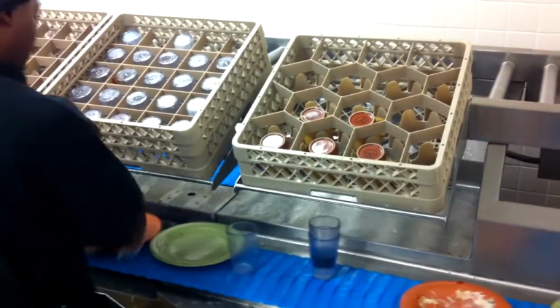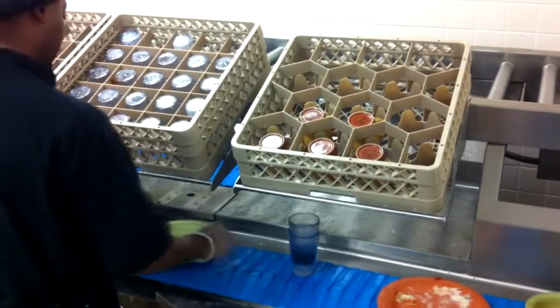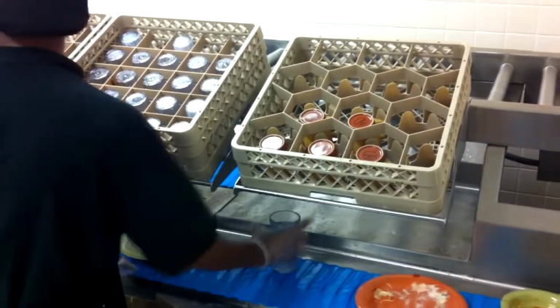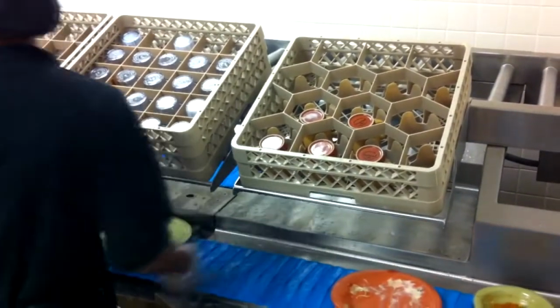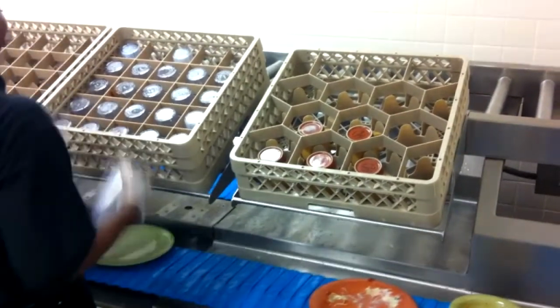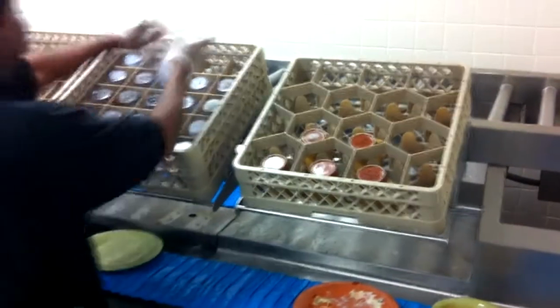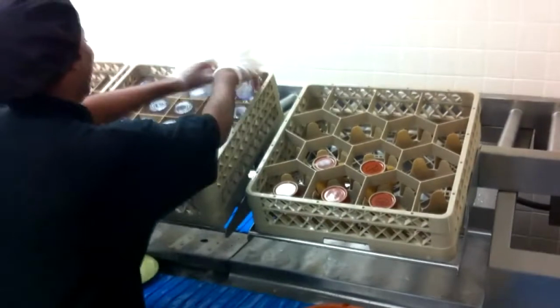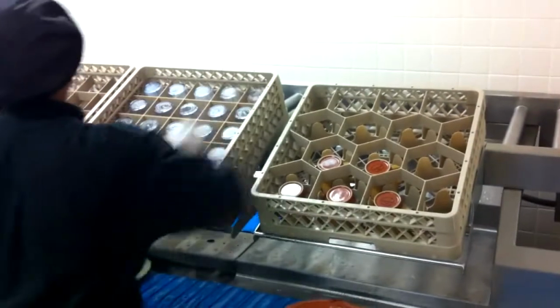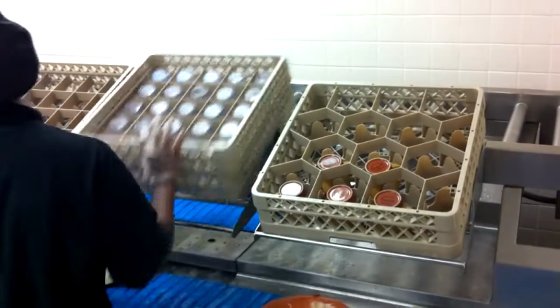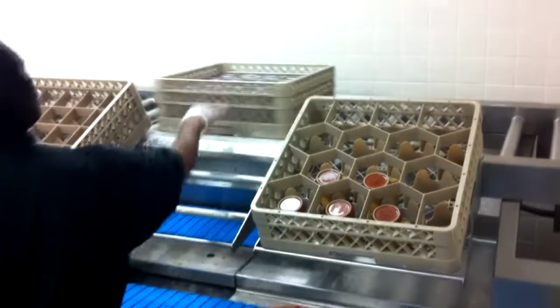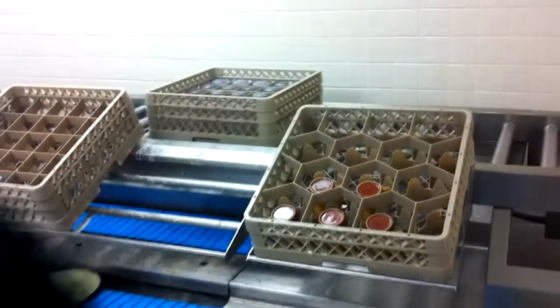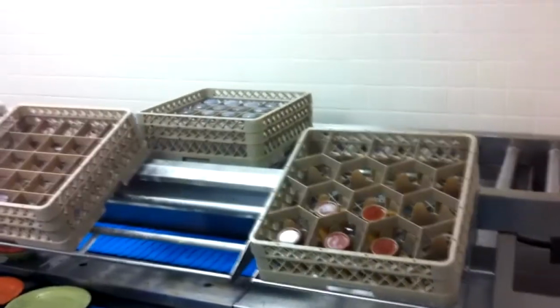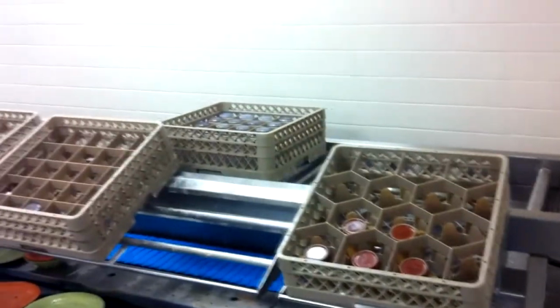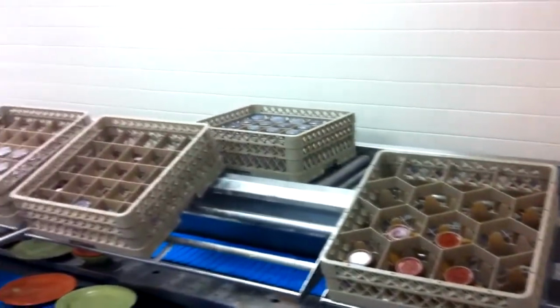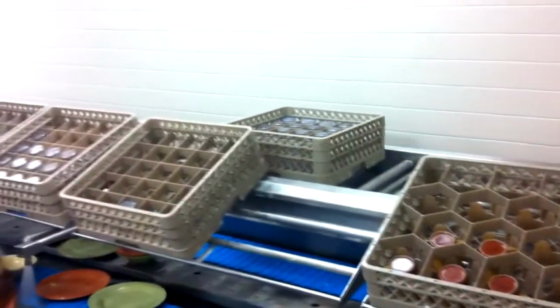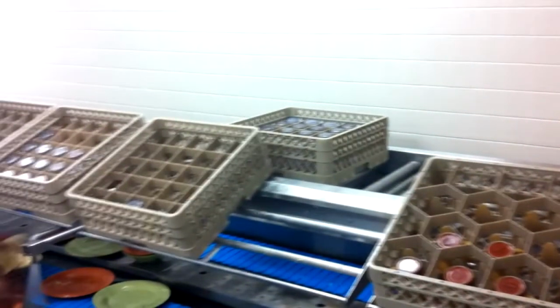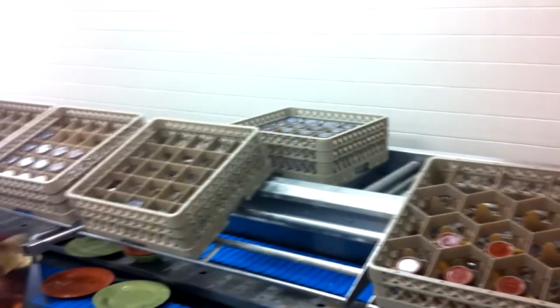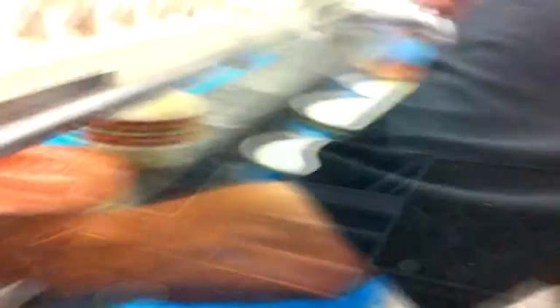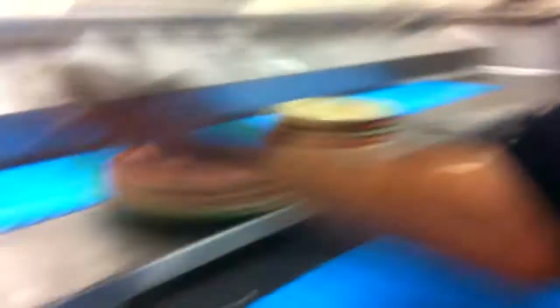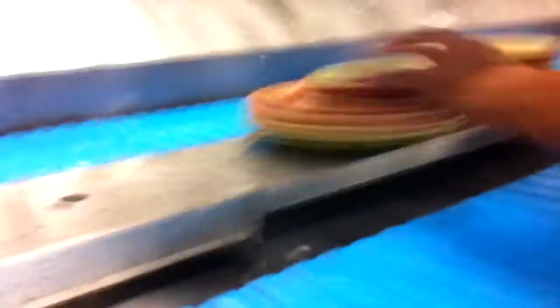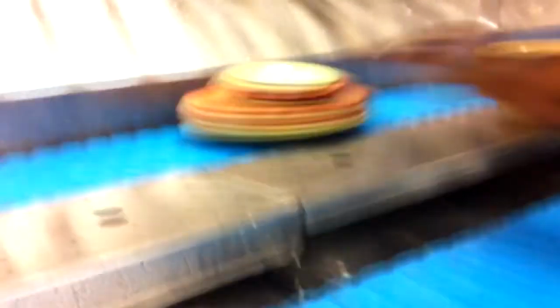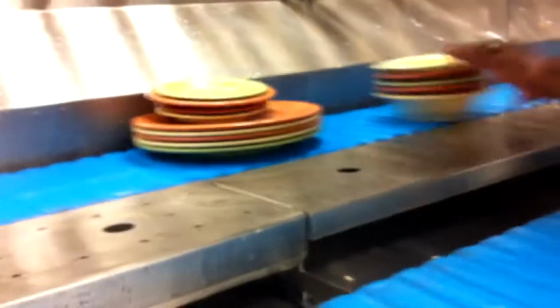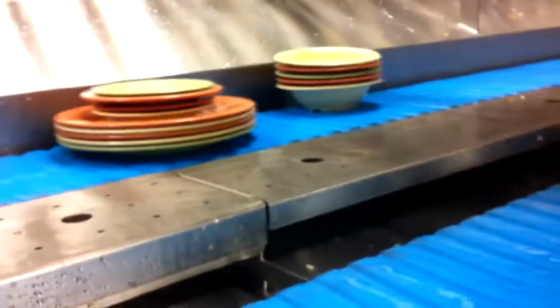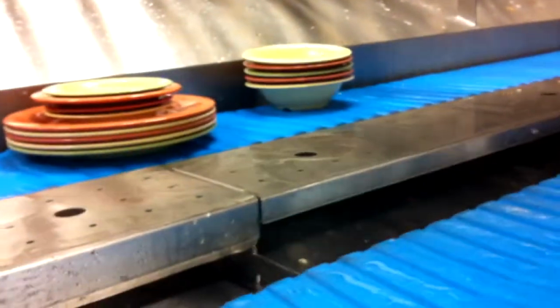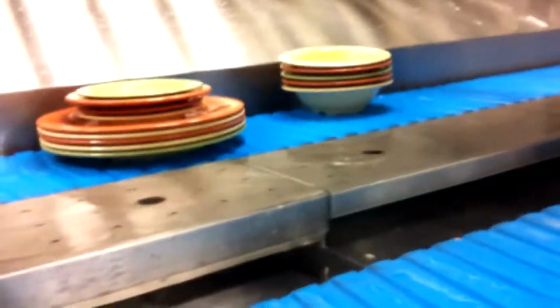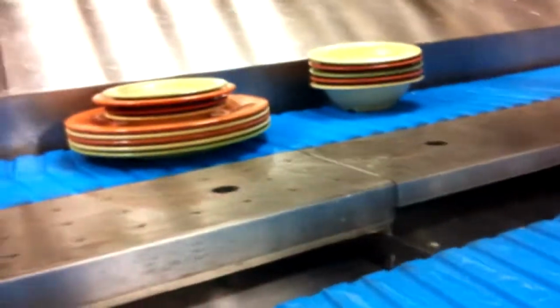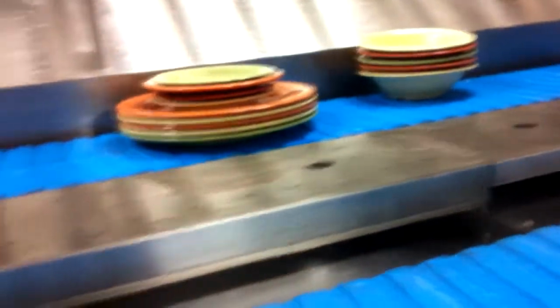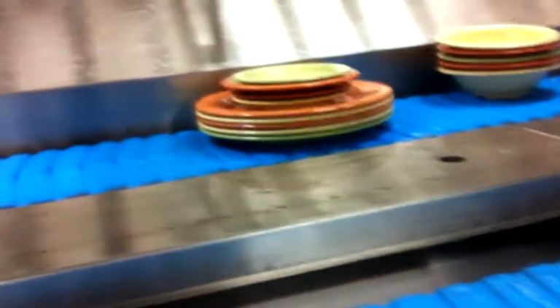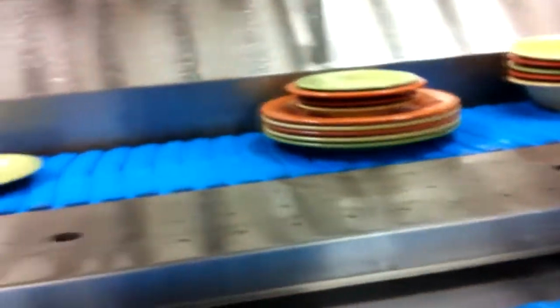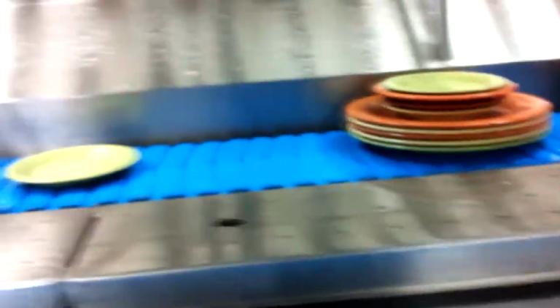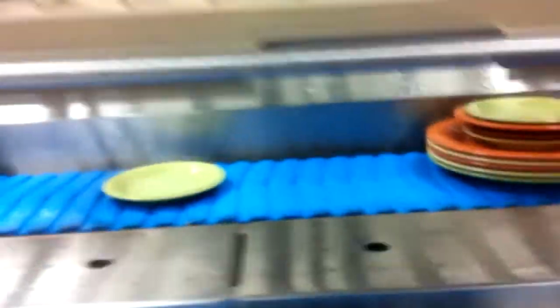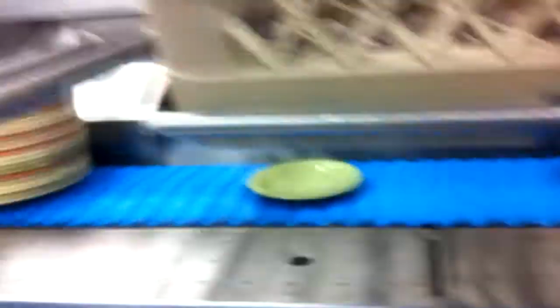Cup and glass racks are uploaded onto a power roller conveyor for delivery and accumulation at the load end of the ware washer. Dishware is stacked and pushed onto a slat belt conveyor which advances the wares to the load end of the ware washer also.